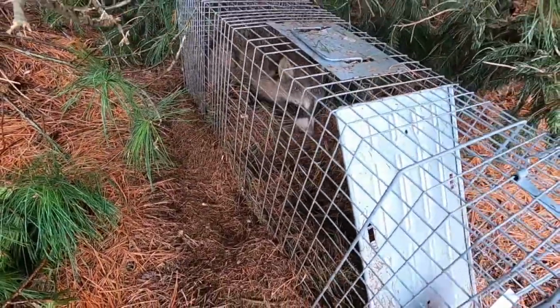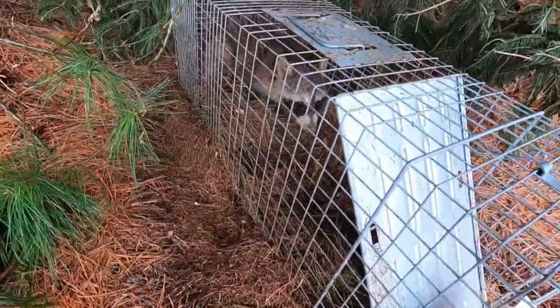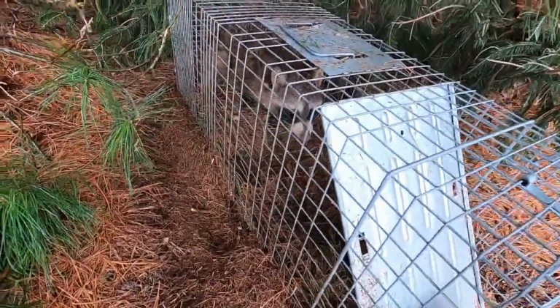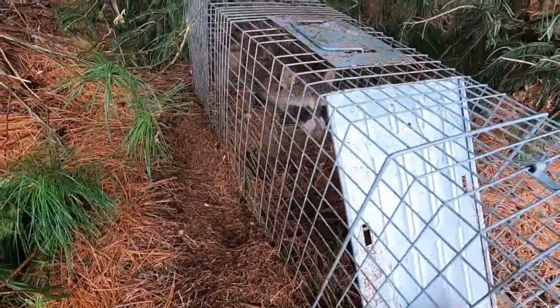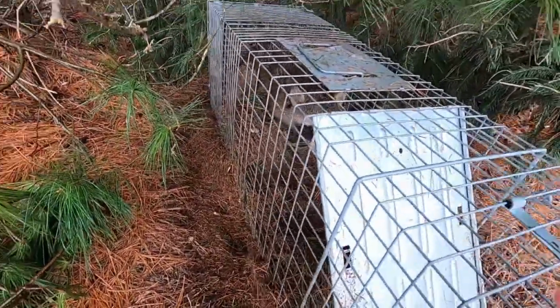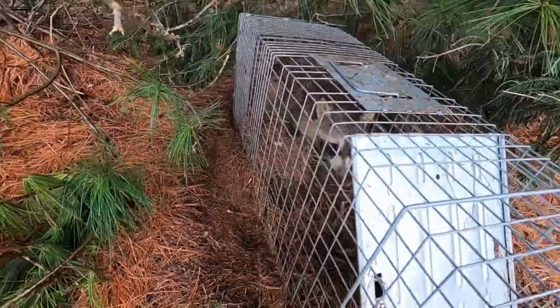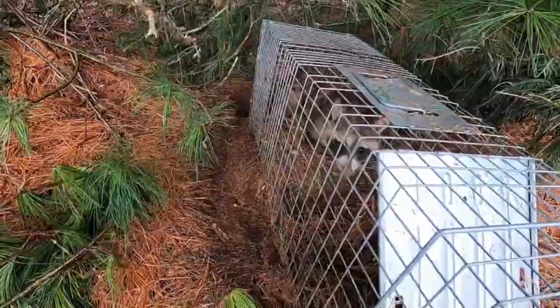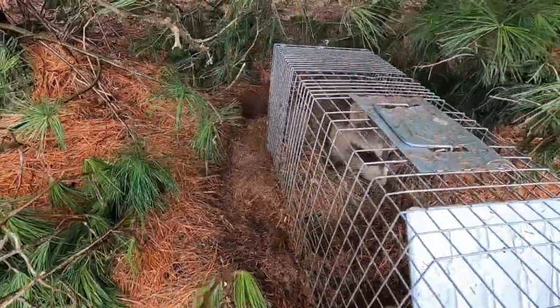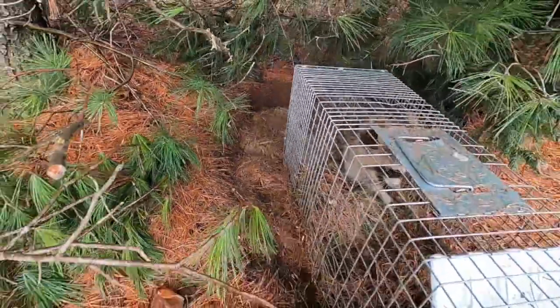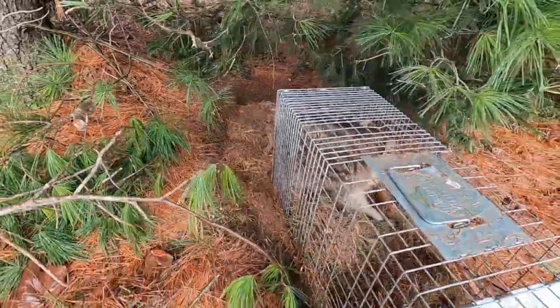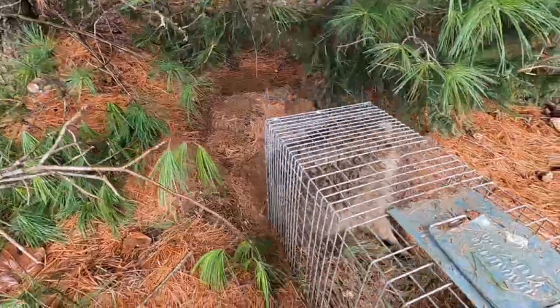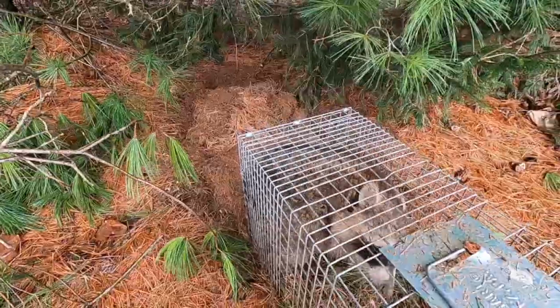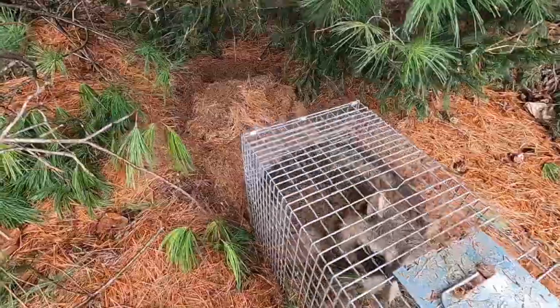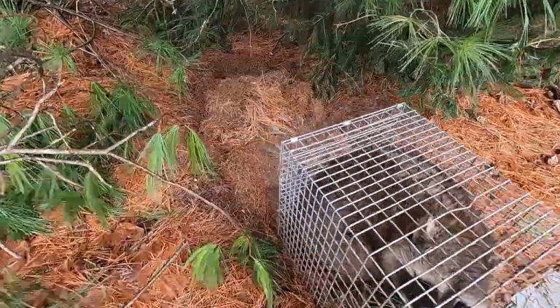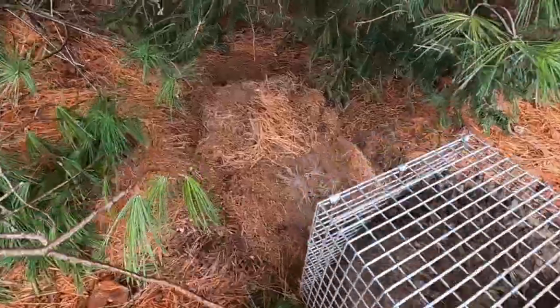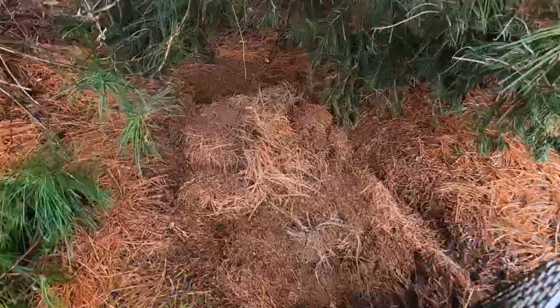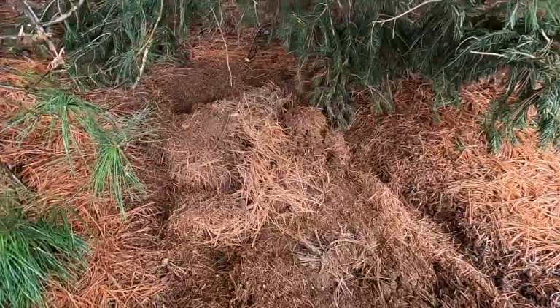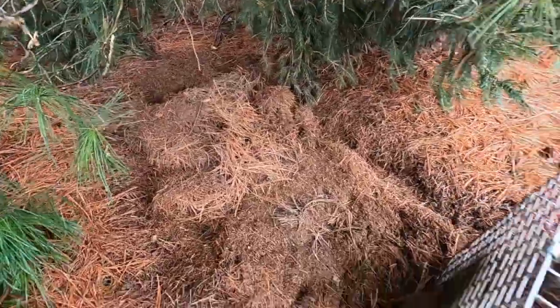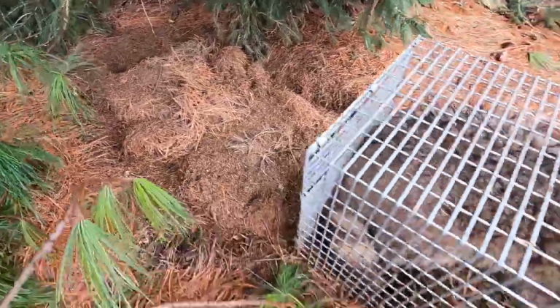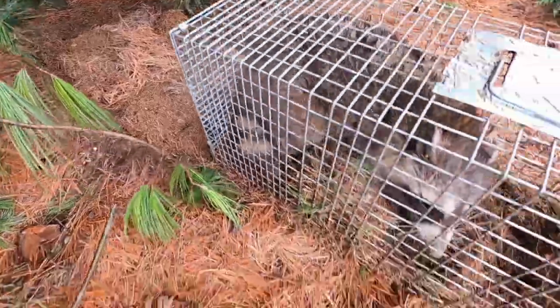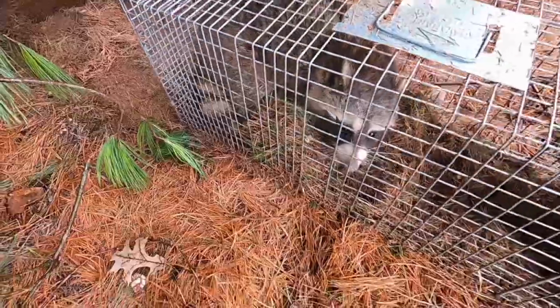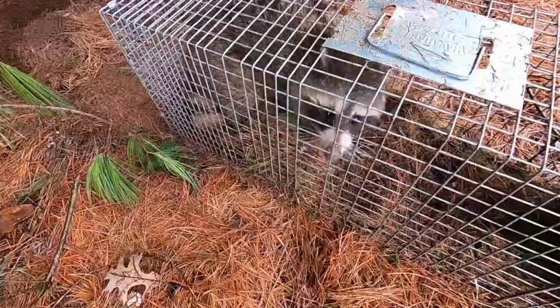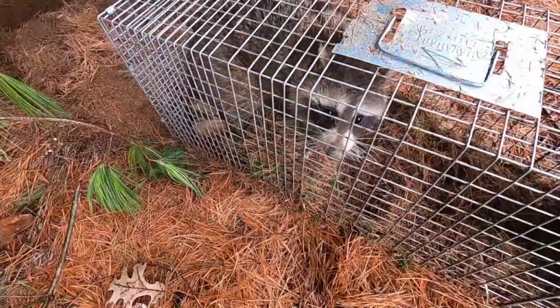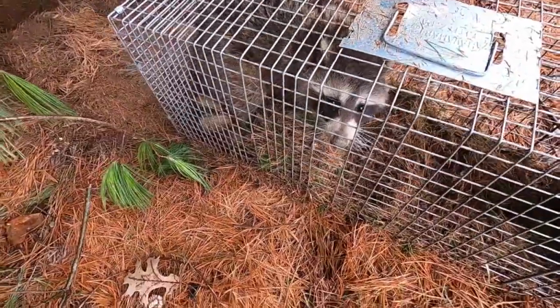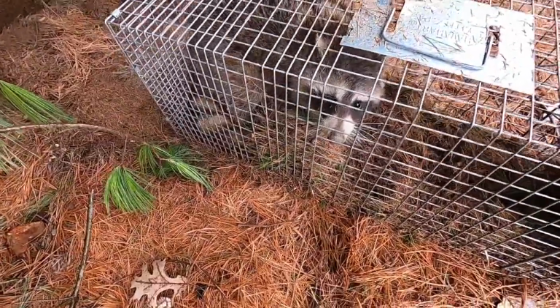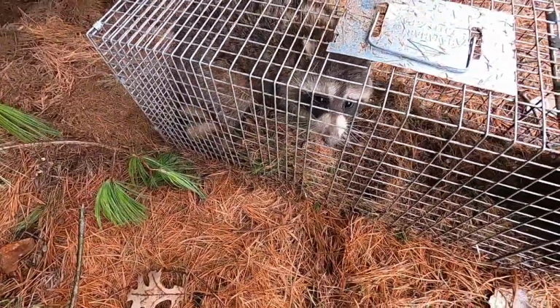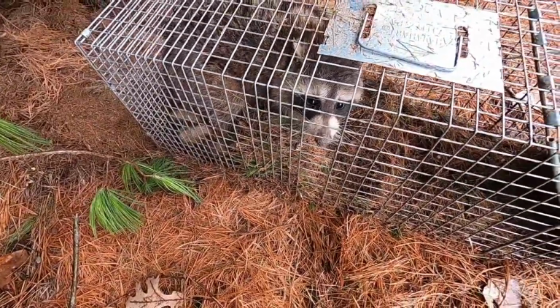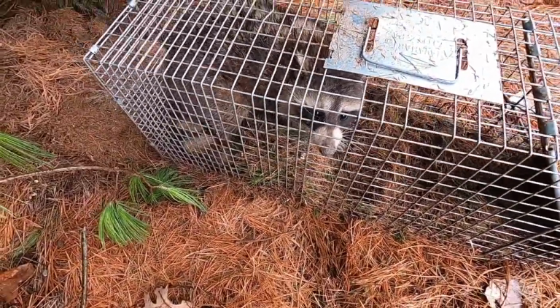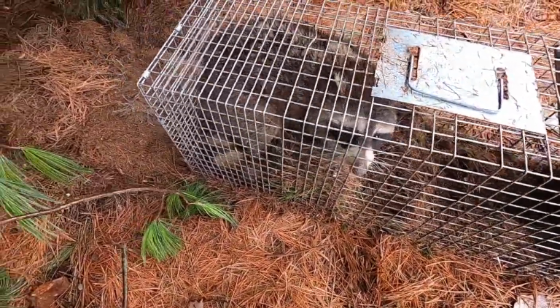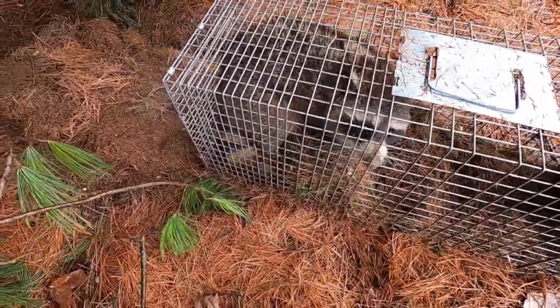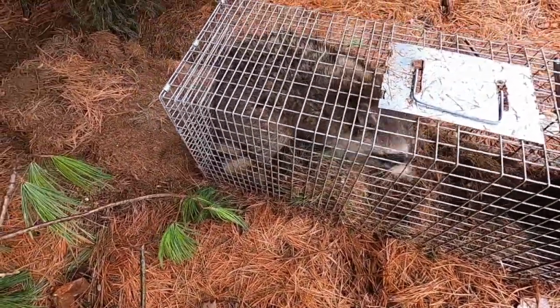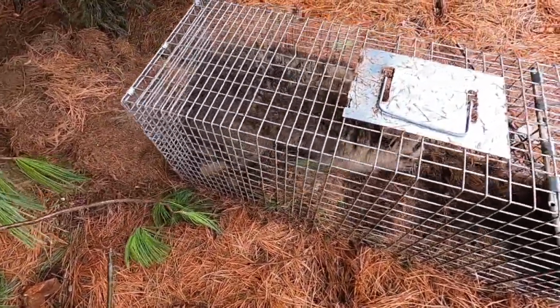It is a little wet today, that's why I've got this green coat on. But here he is — you can see the mess he made back there. It's a nice size raccoon, looks pretty scared. He's probably cold and wet.